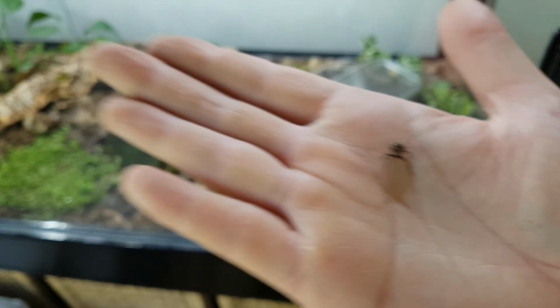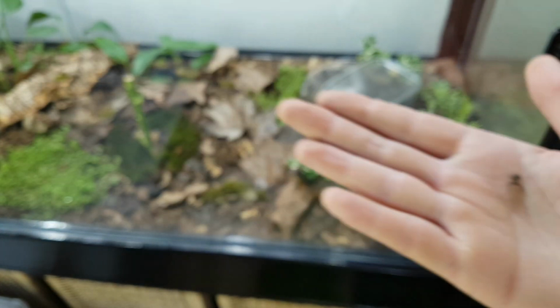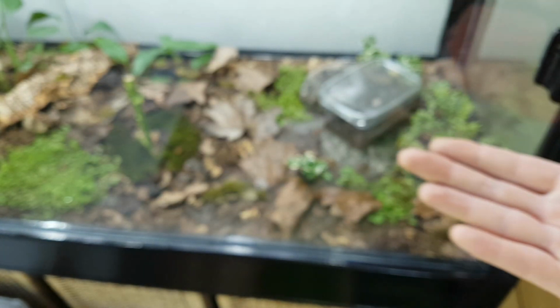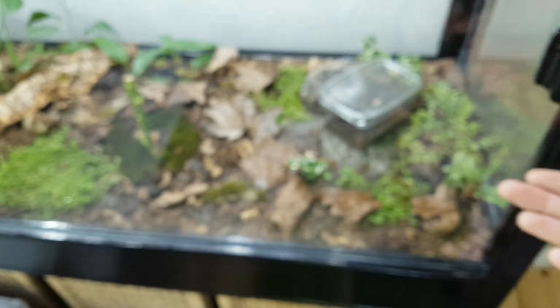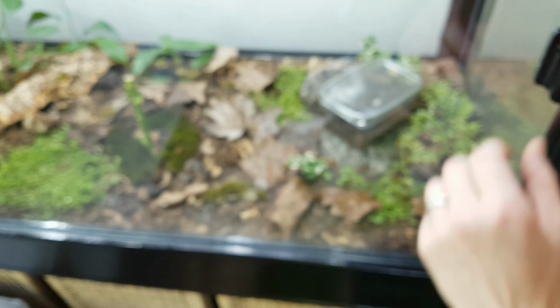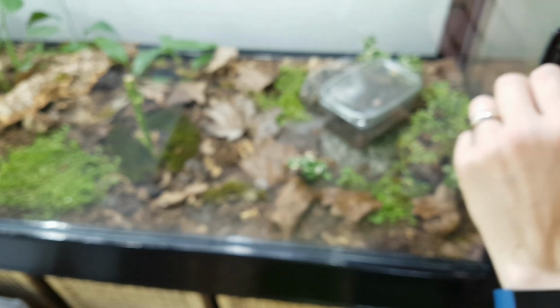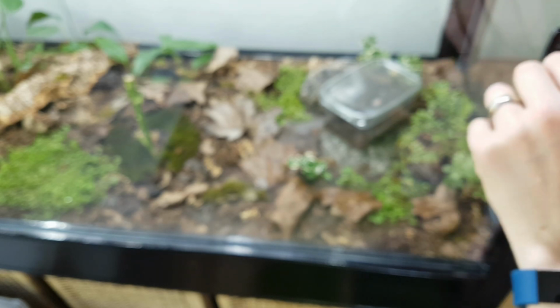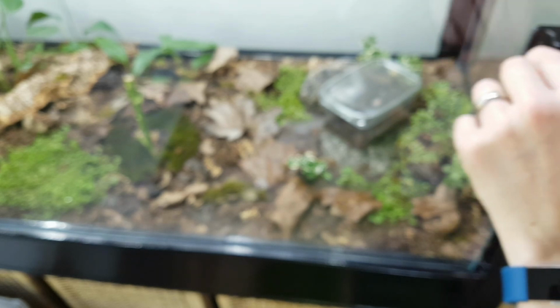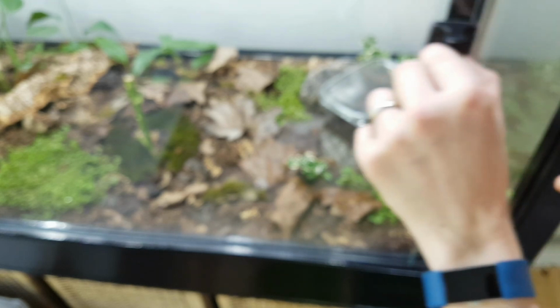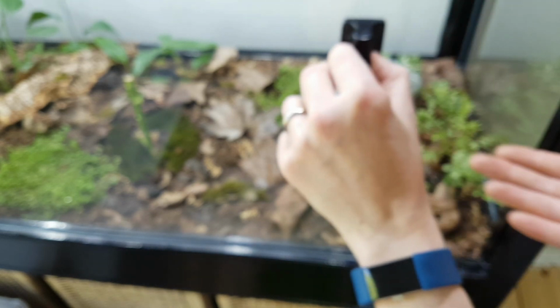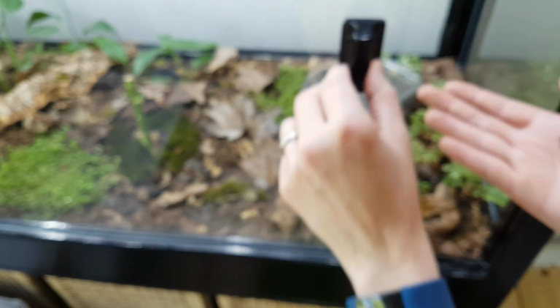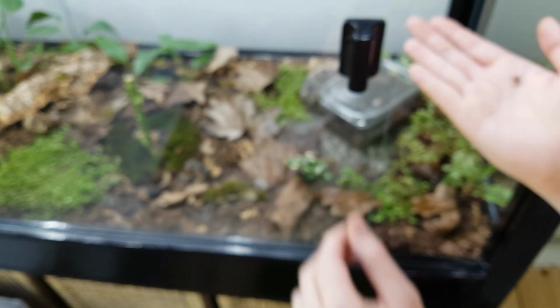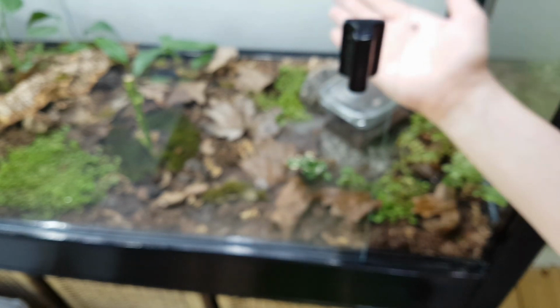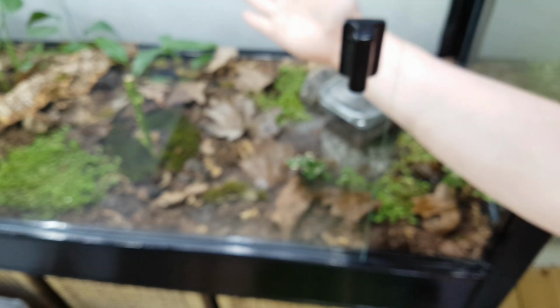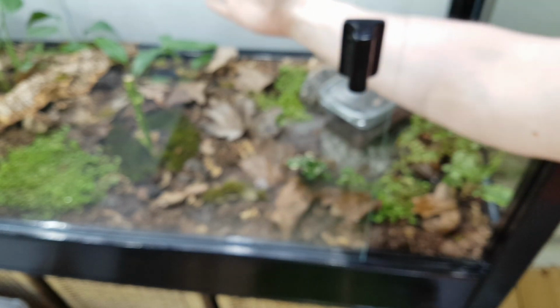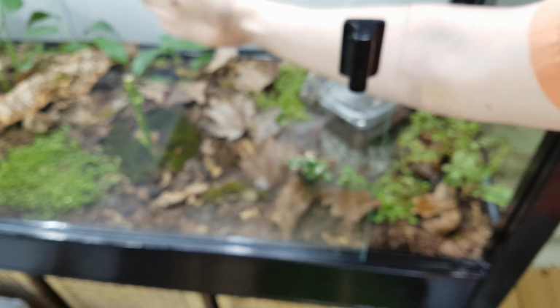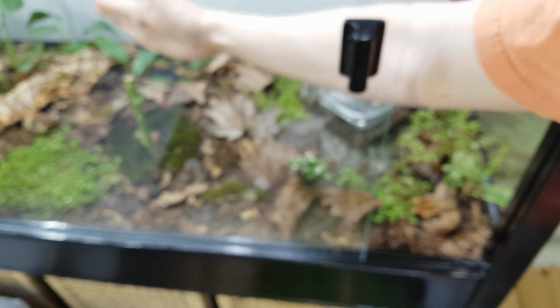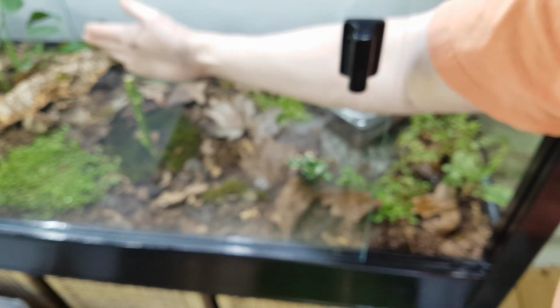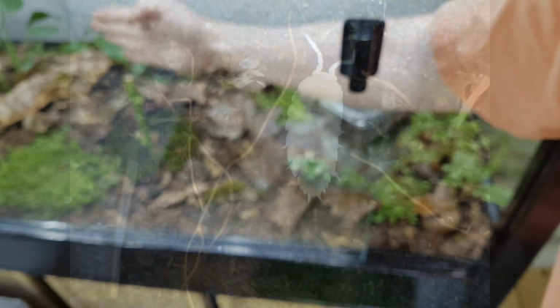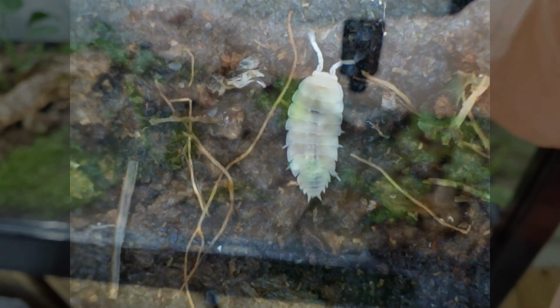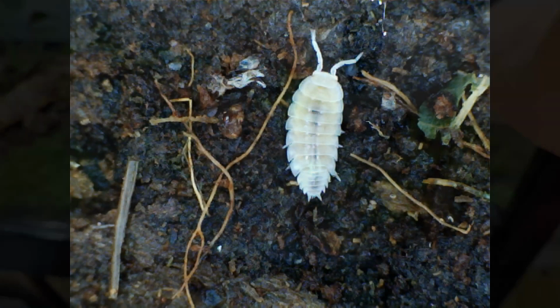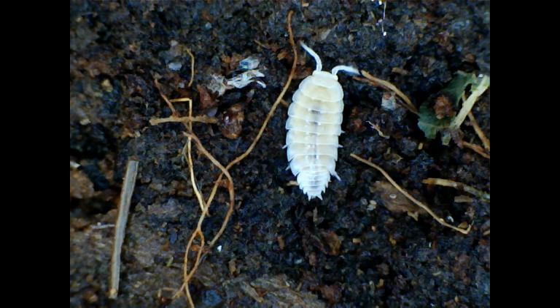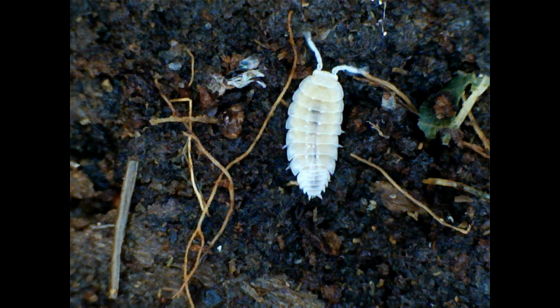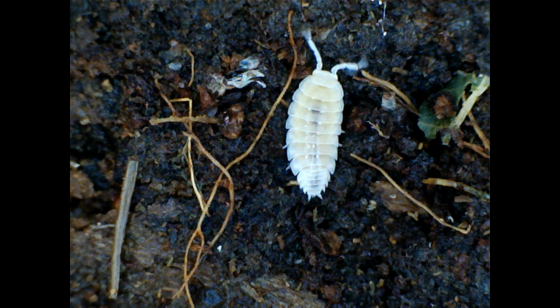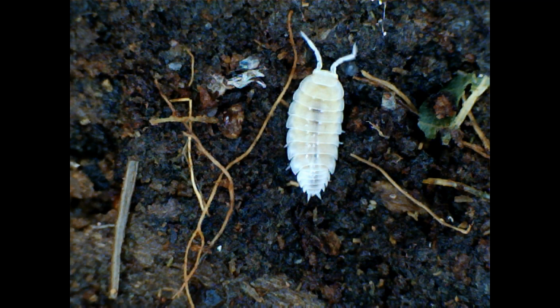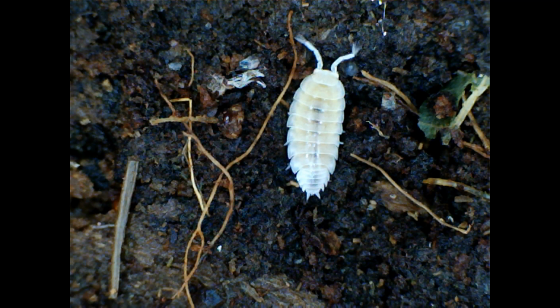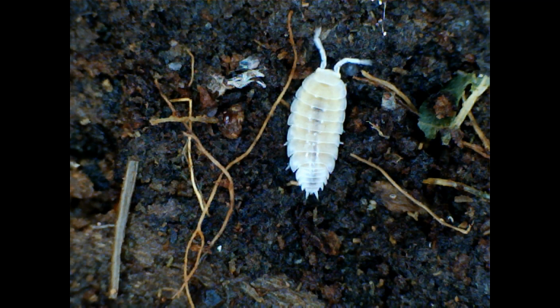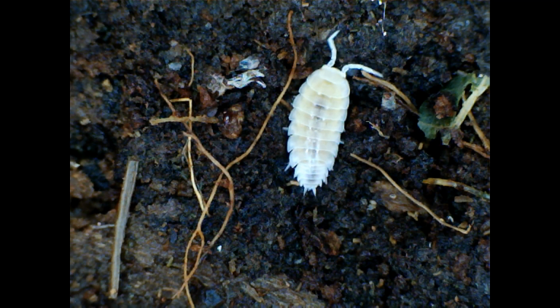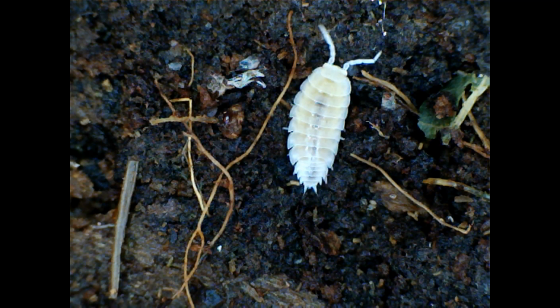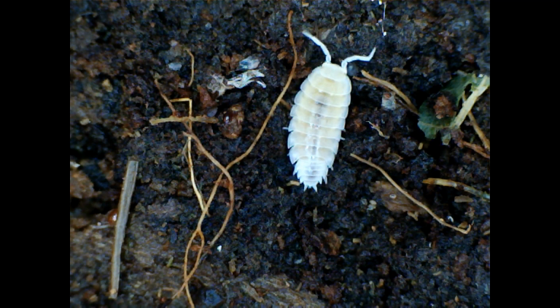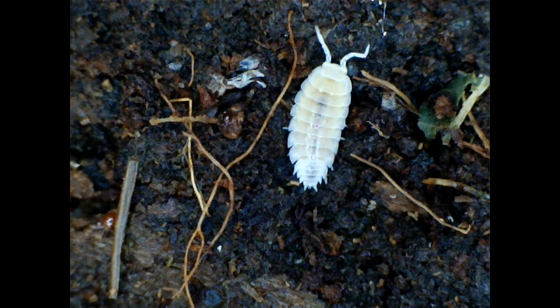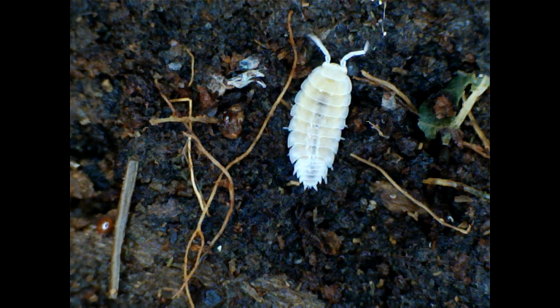I added a small local house spider to help with pest control. Some small white isopods were also added.